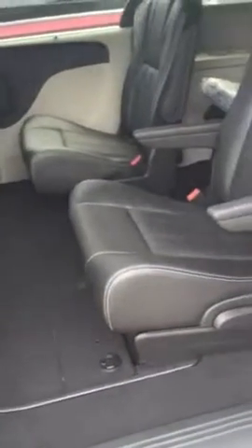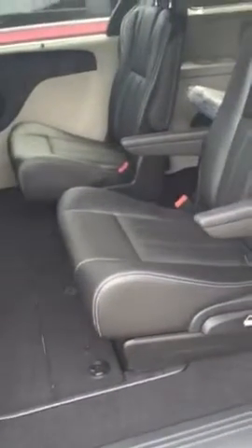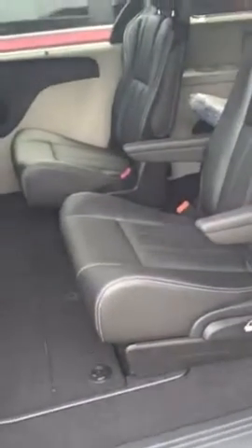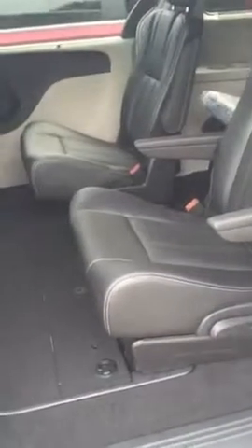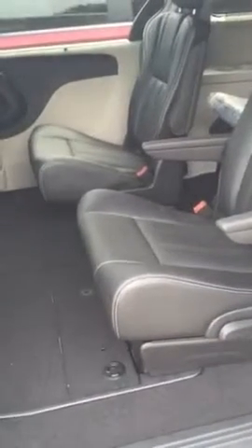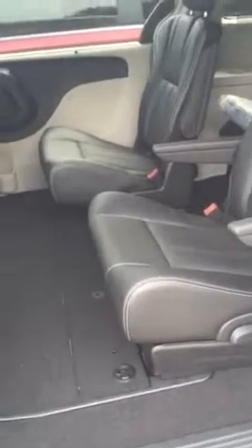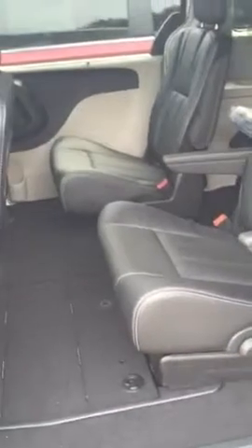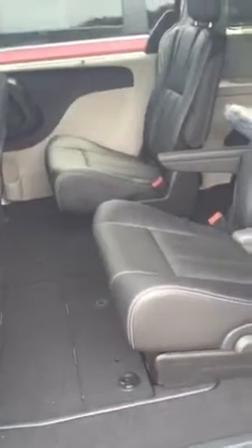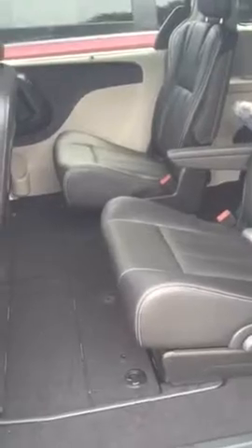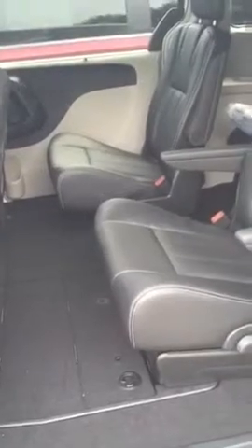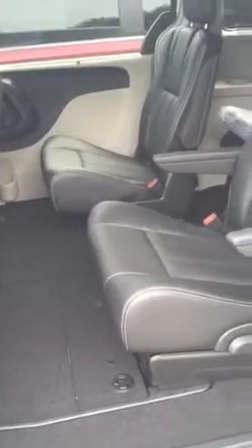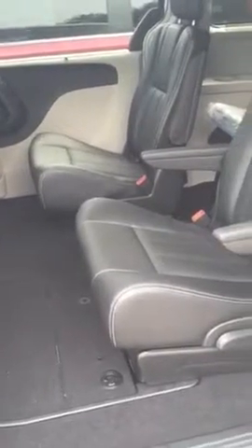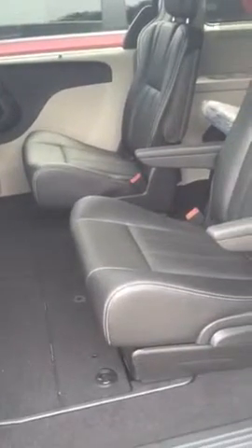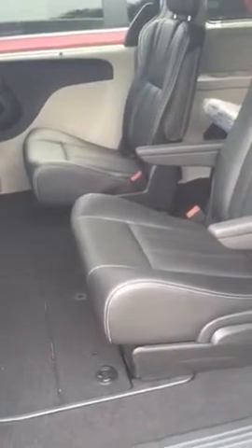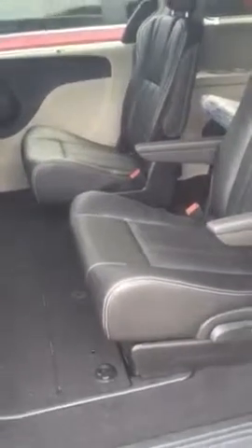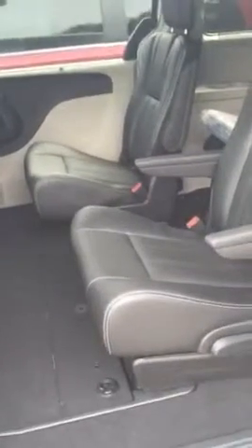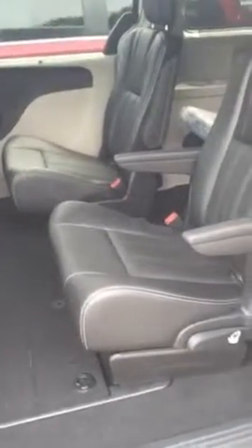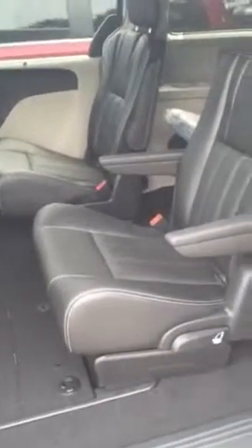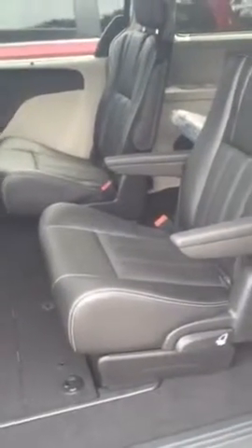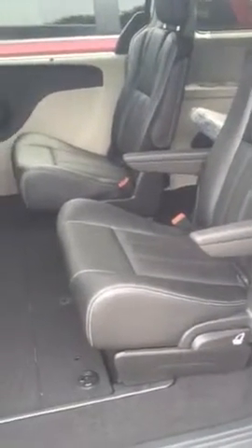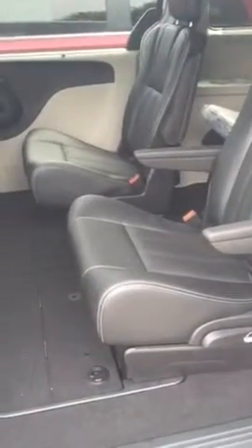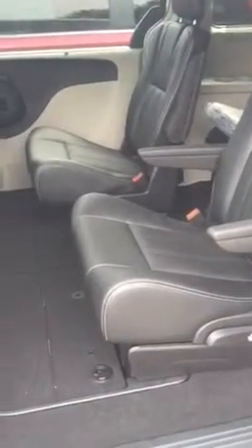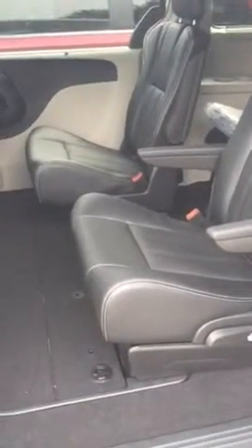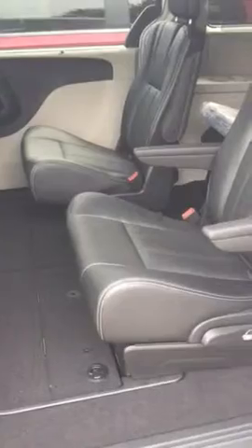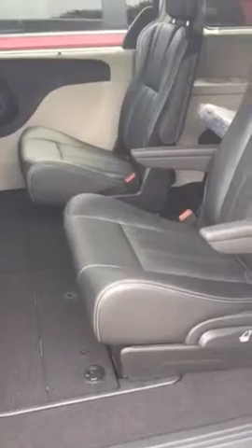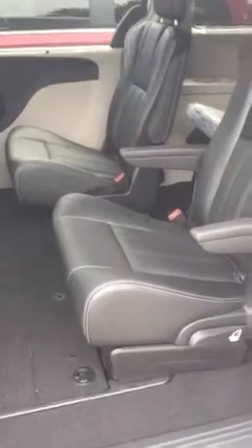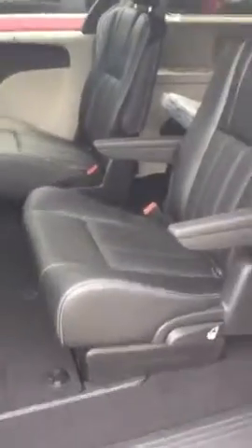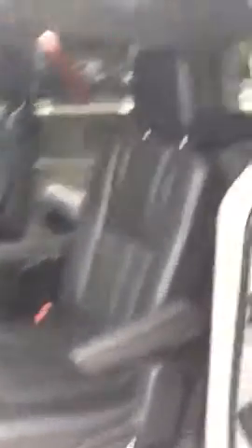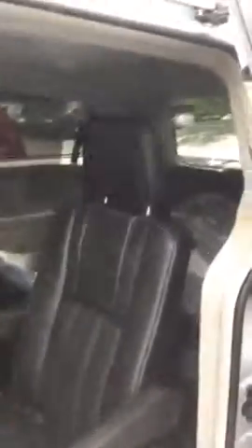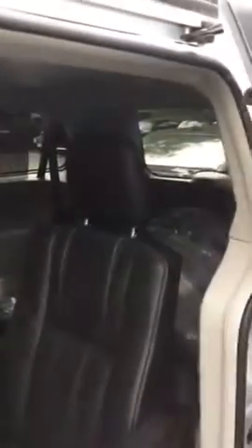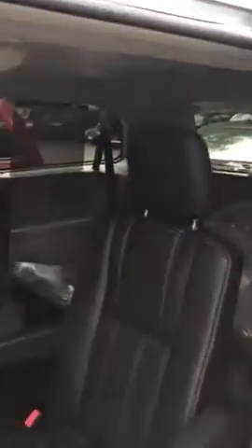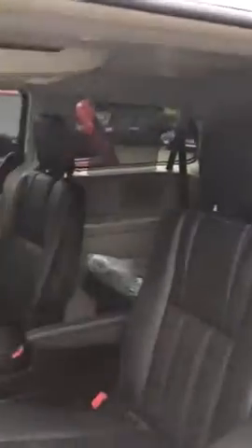We have the traditional stow and go with Chrysler. The second row seats here you're looking at do fold away completely into the floor, as well as the third row back there.